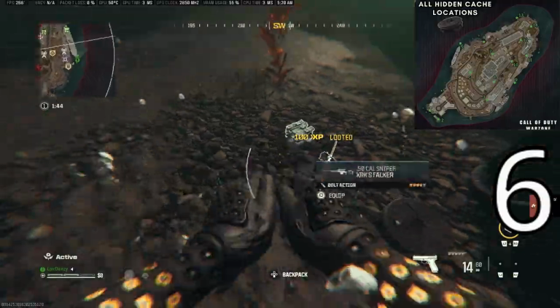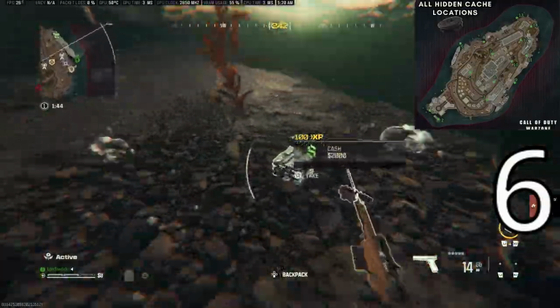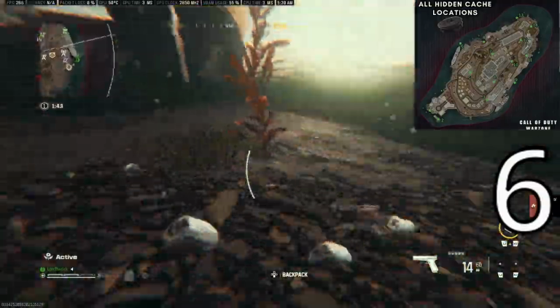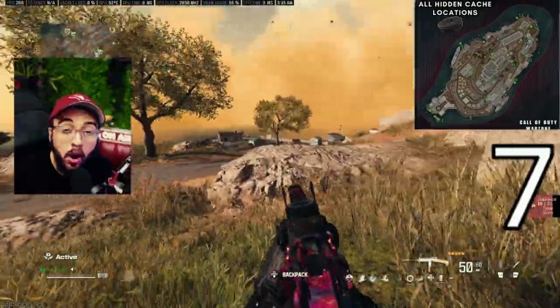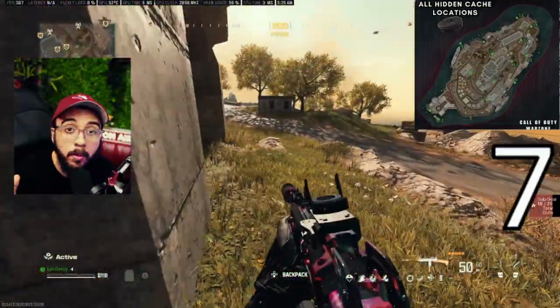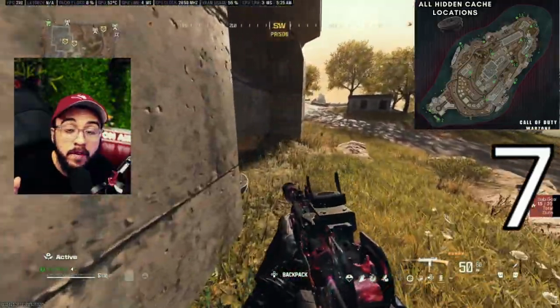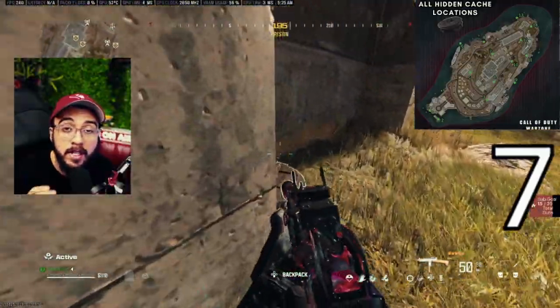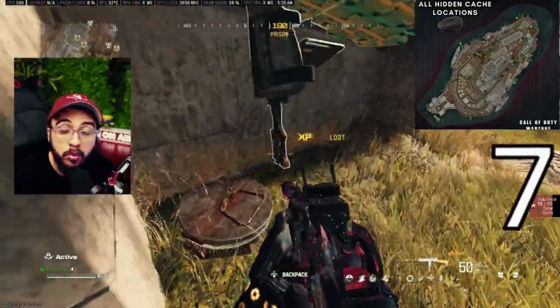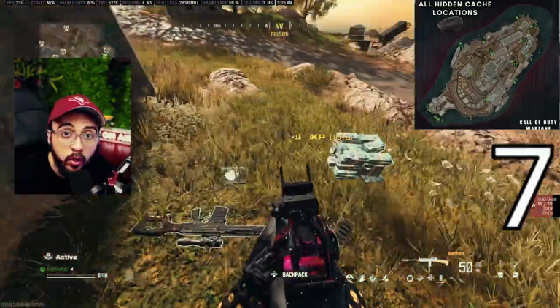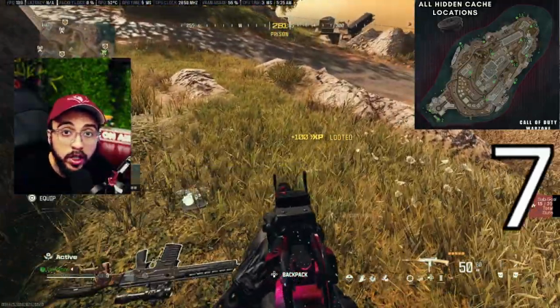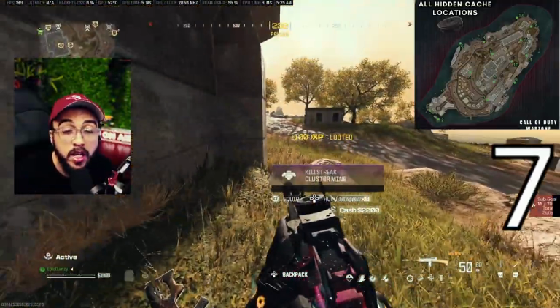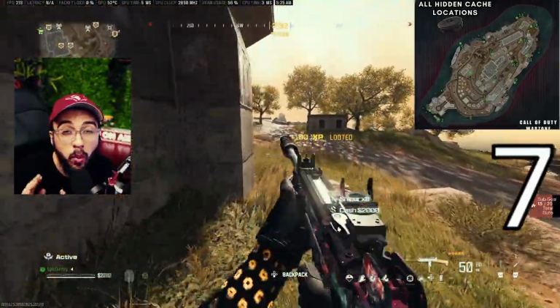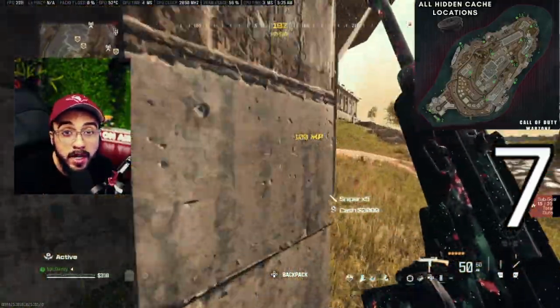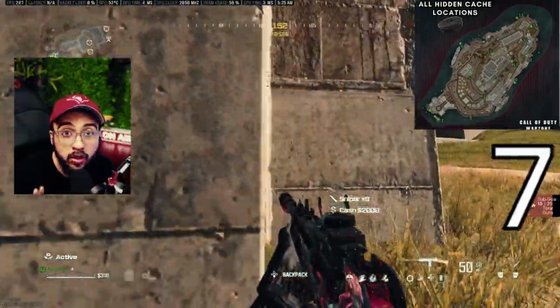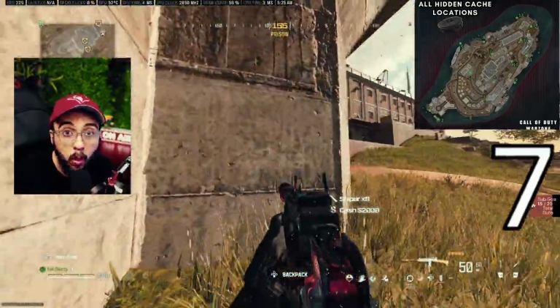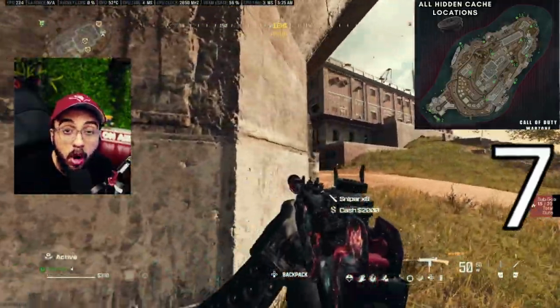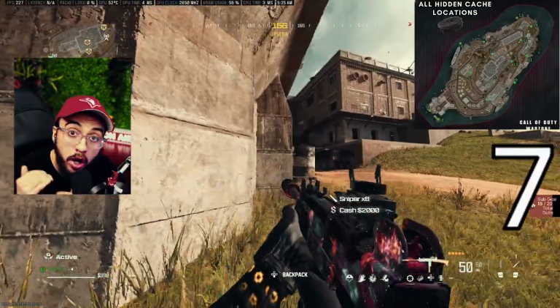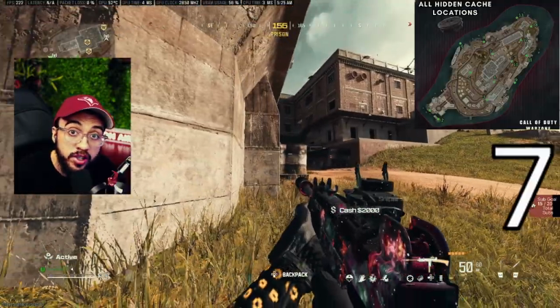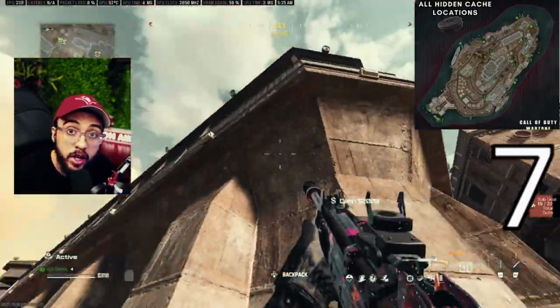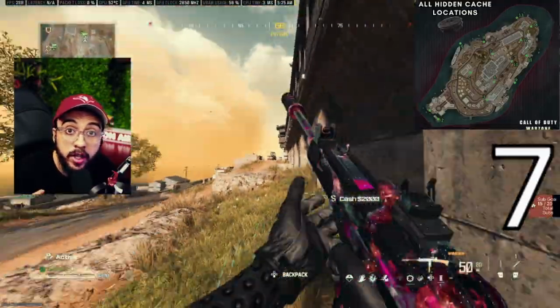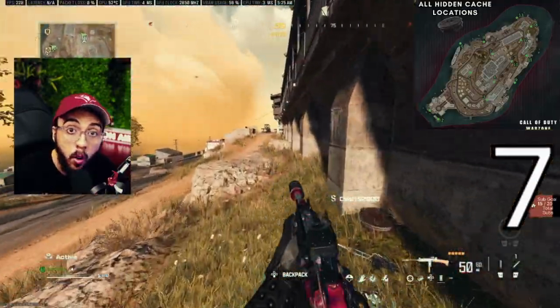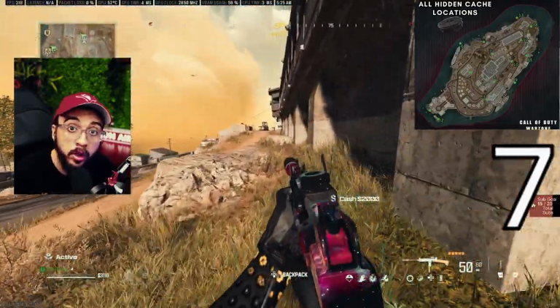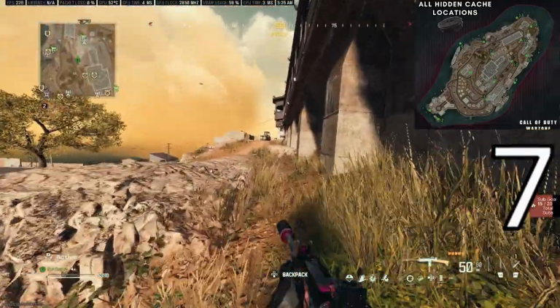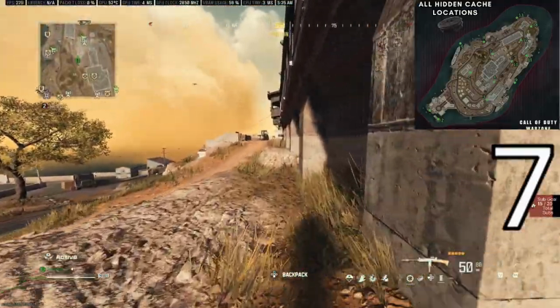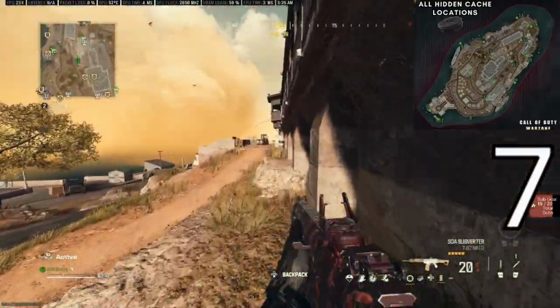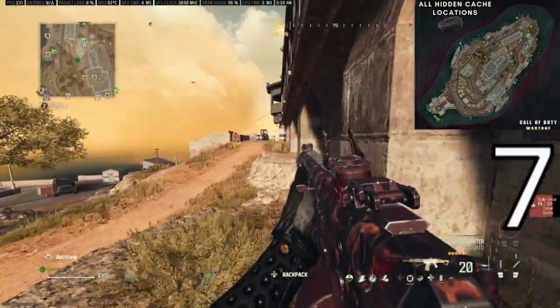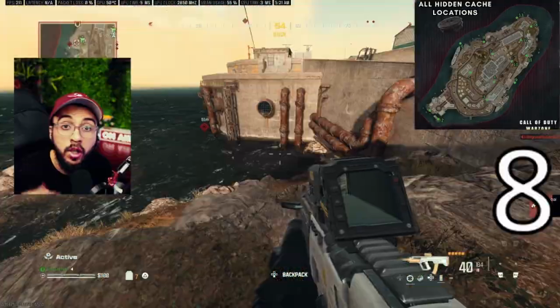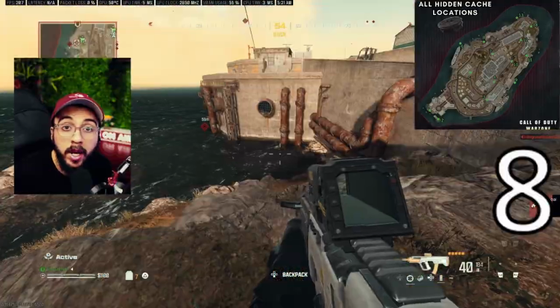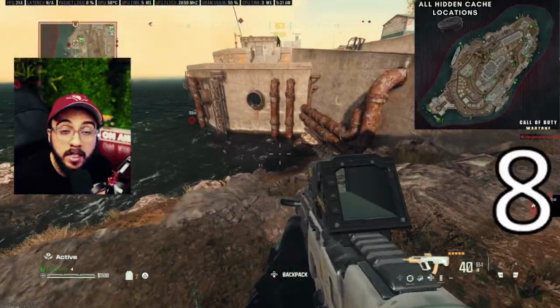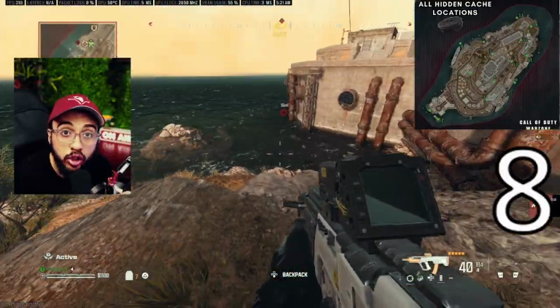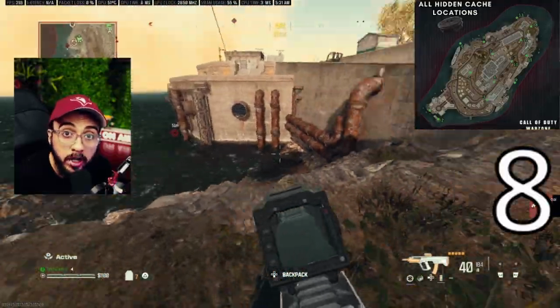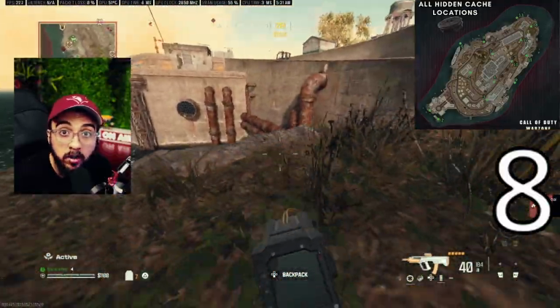Number seven is in the Prison location — it's right next to the wall under the stairs in the corner. Number eight is in the Docking area.